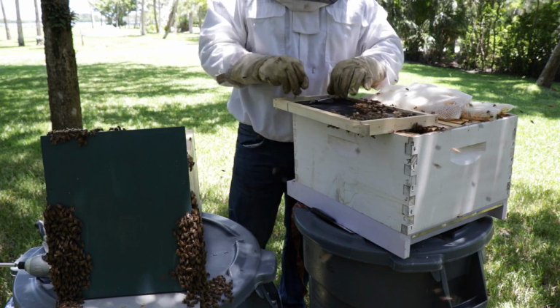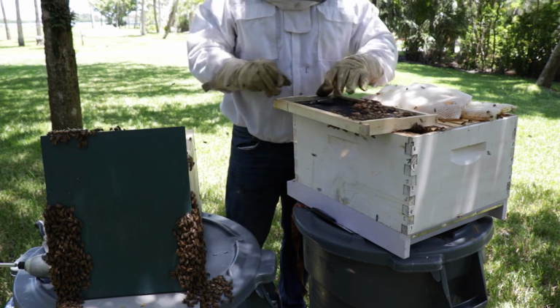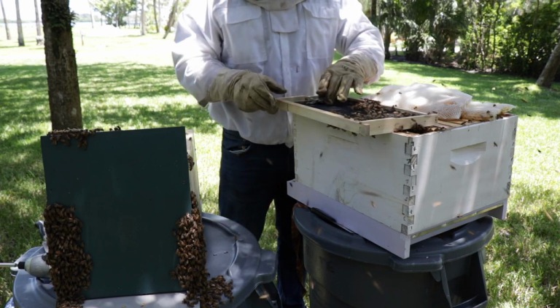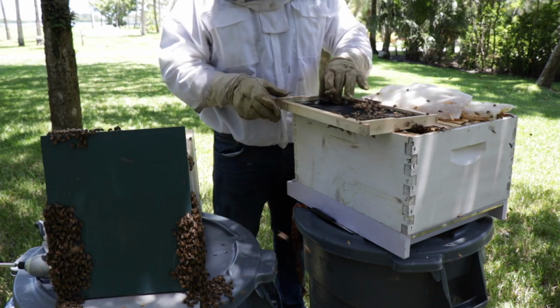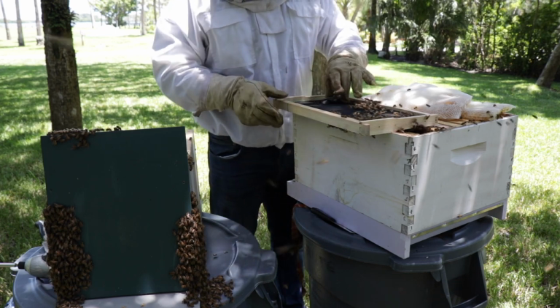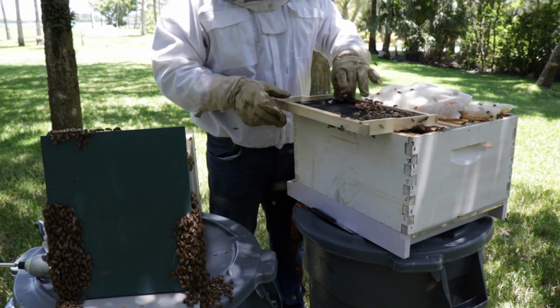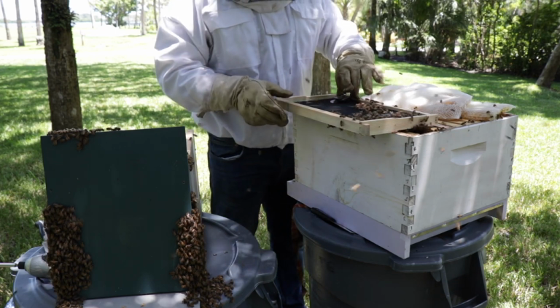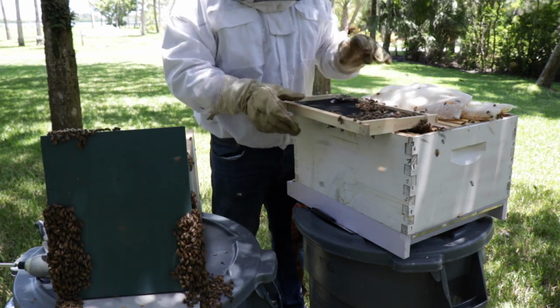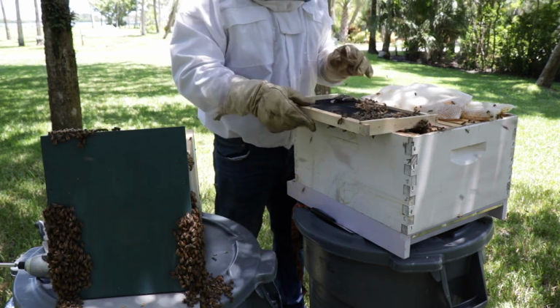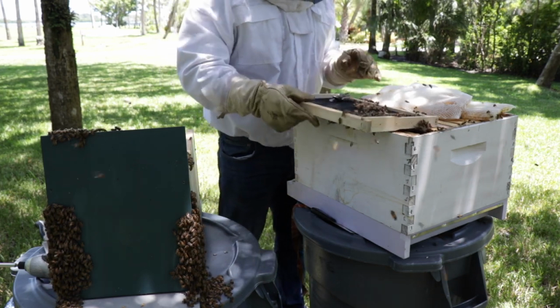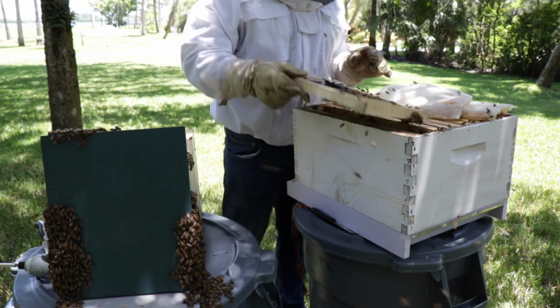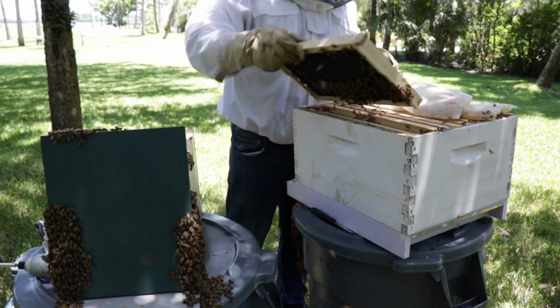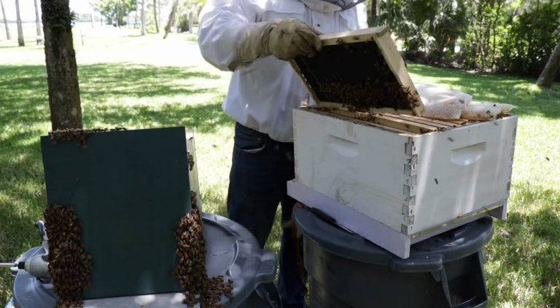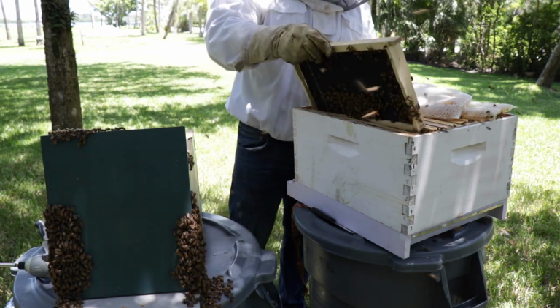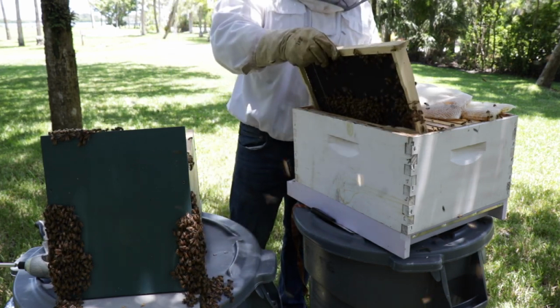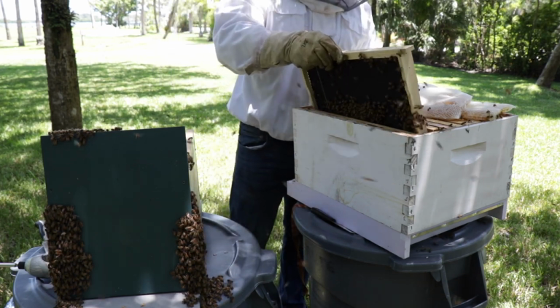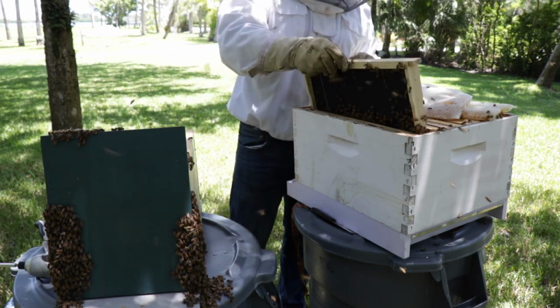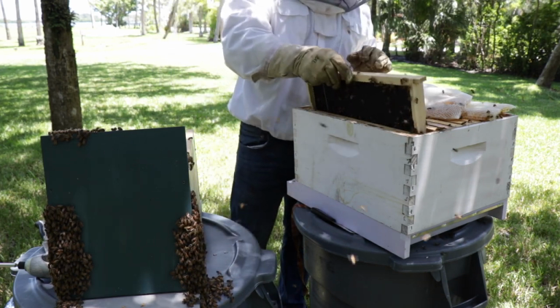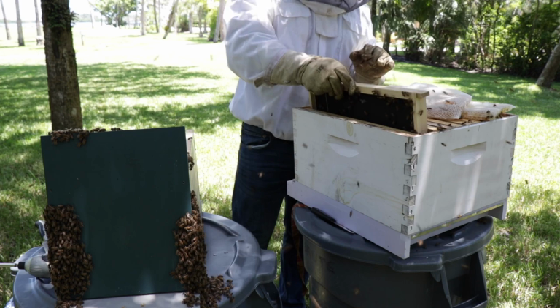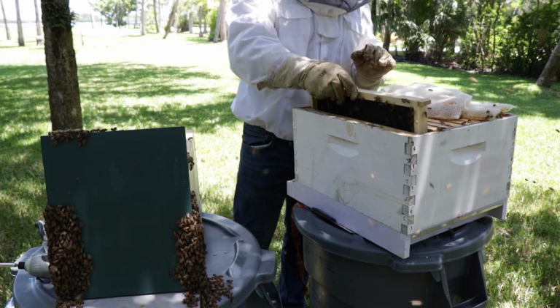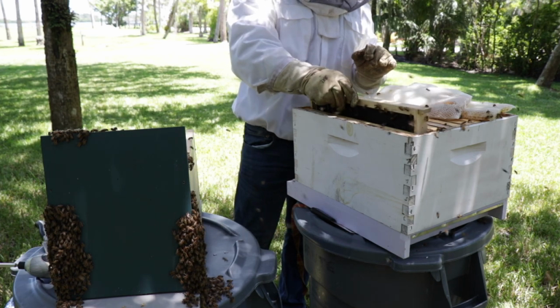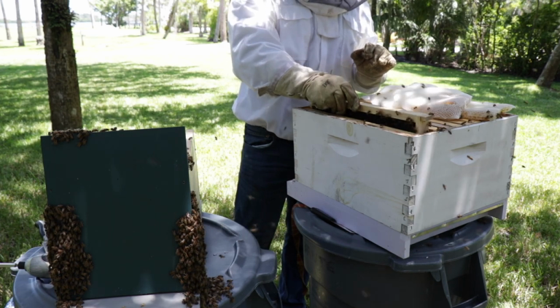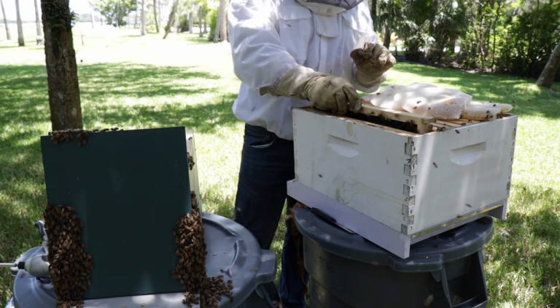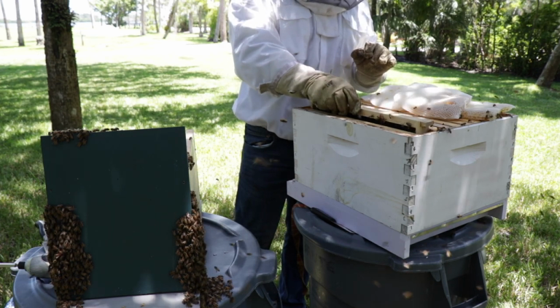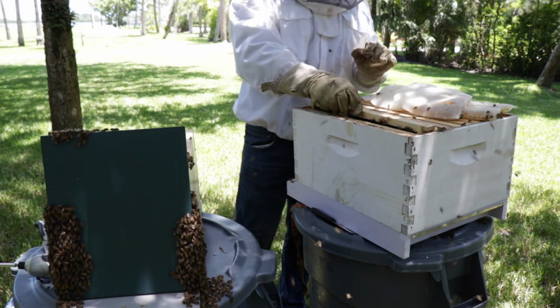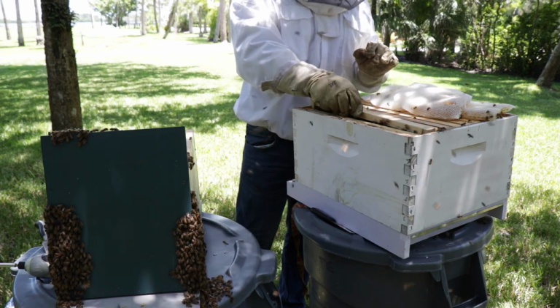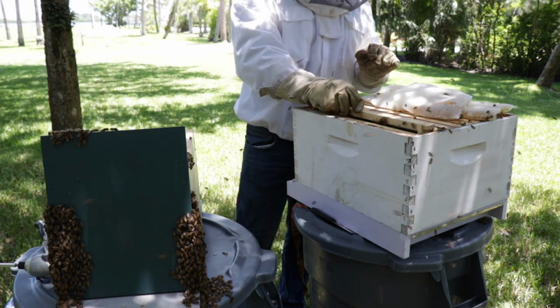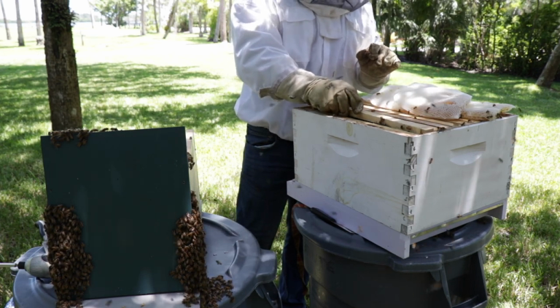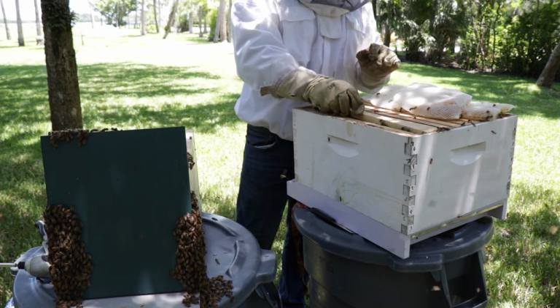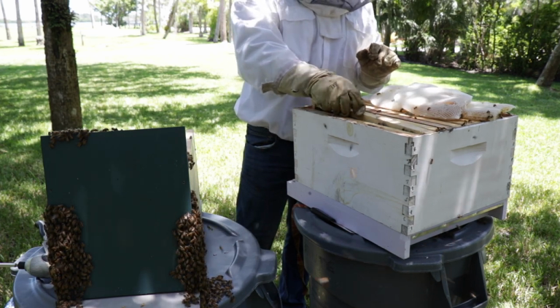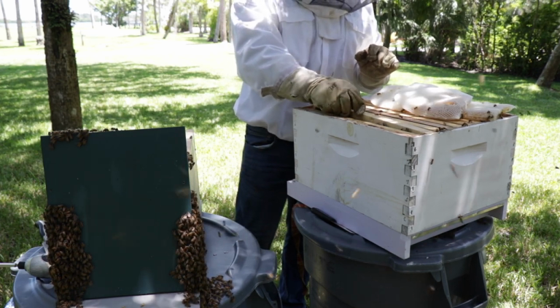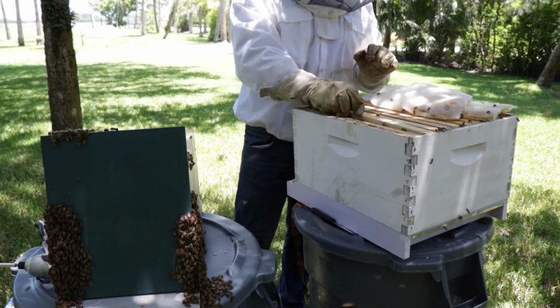Queen's in the box. That's good. Life is easier.